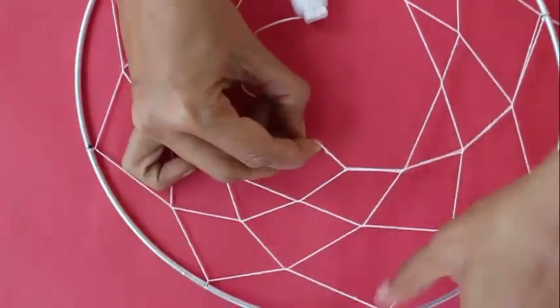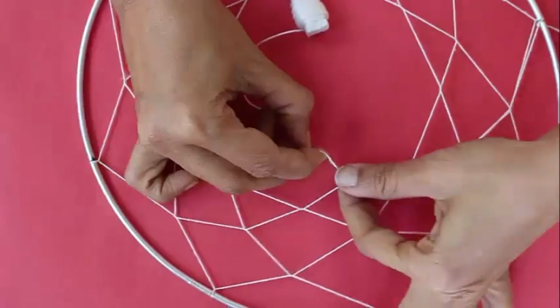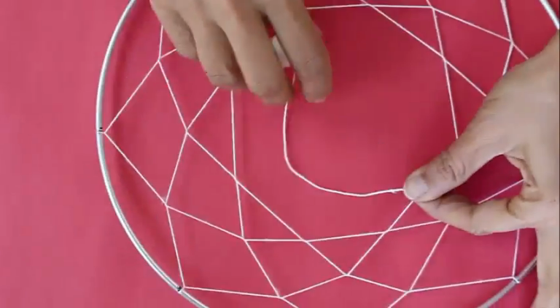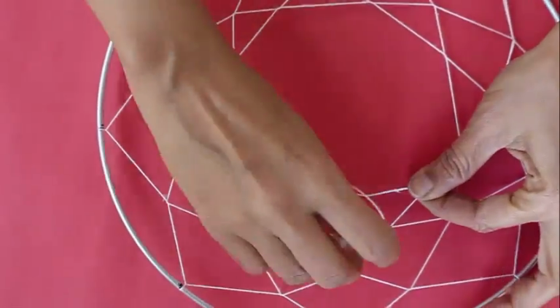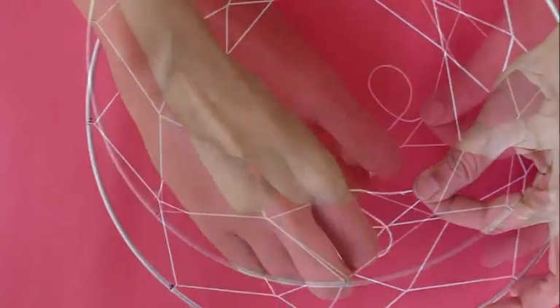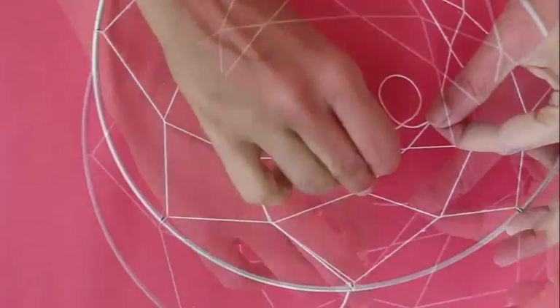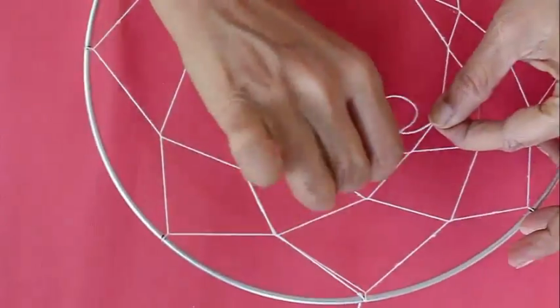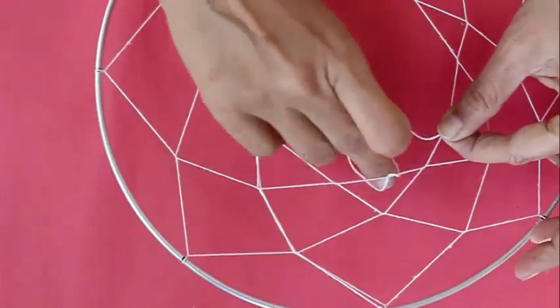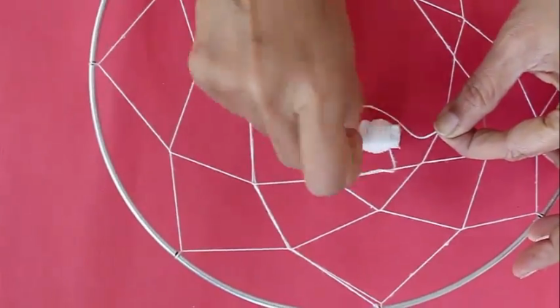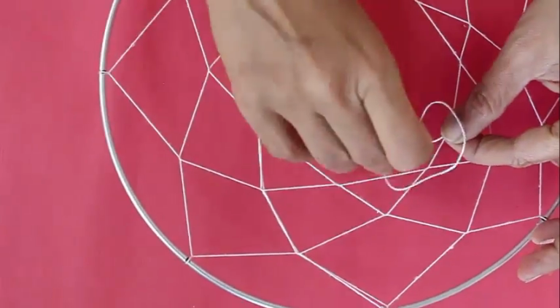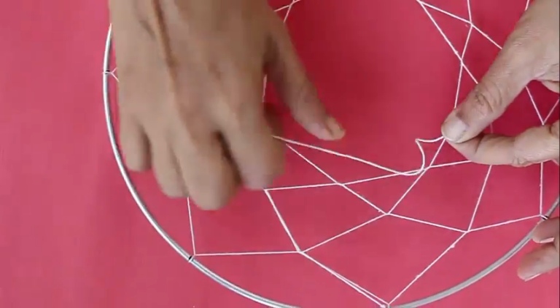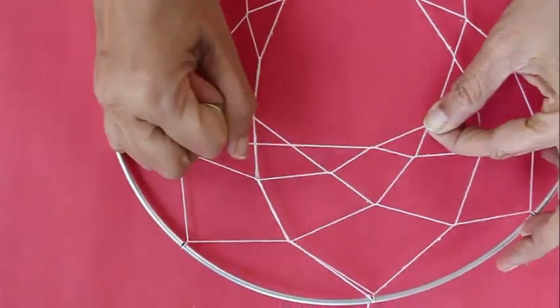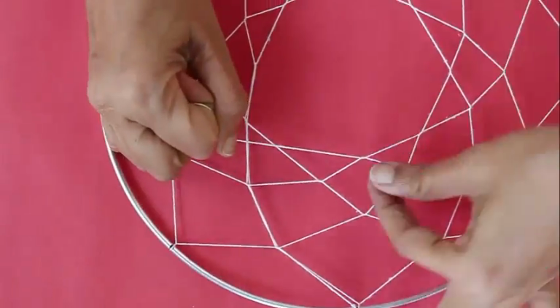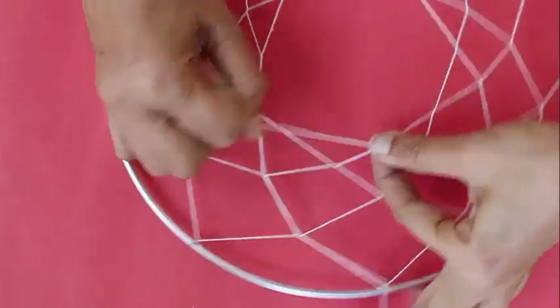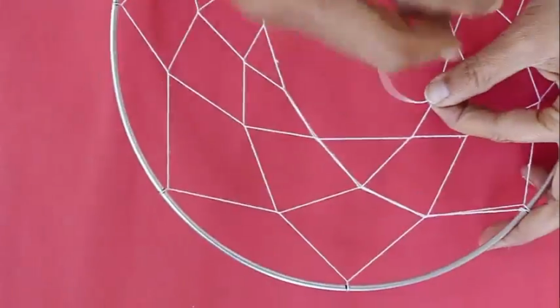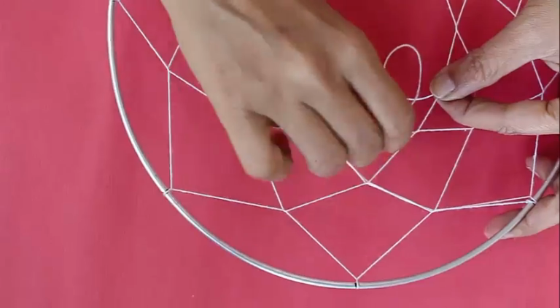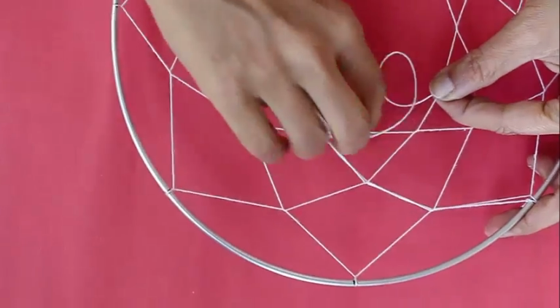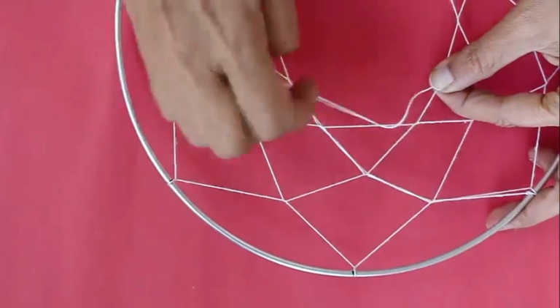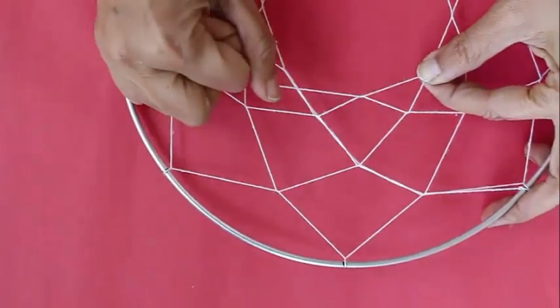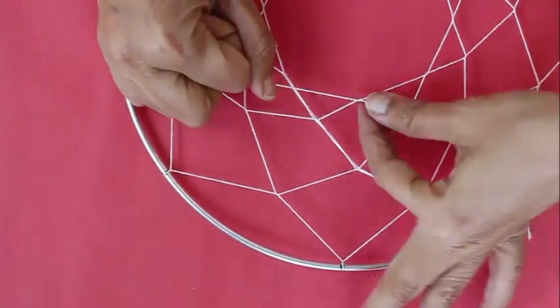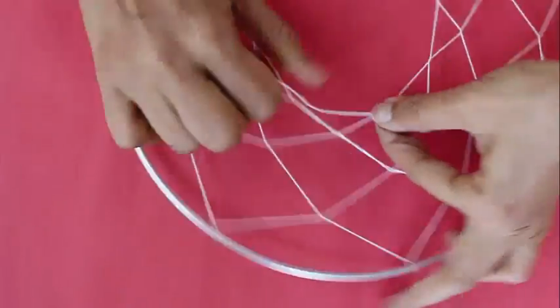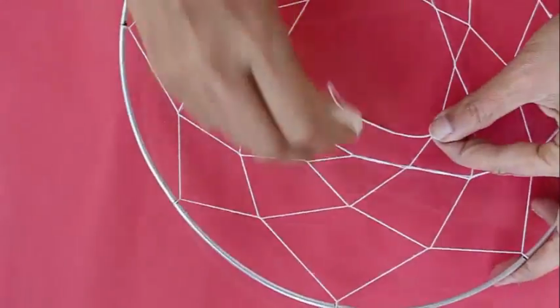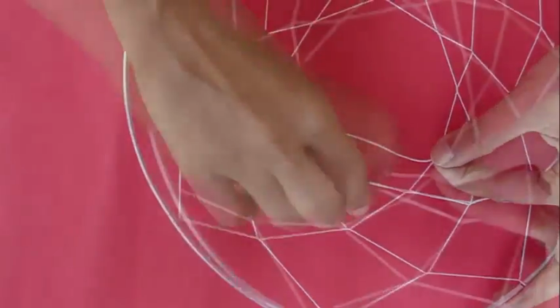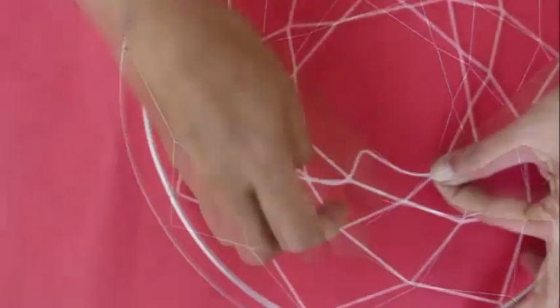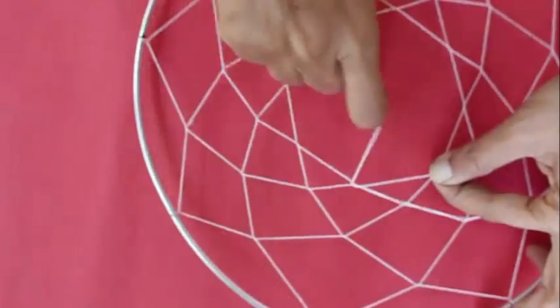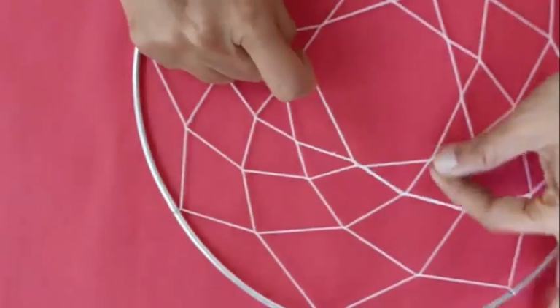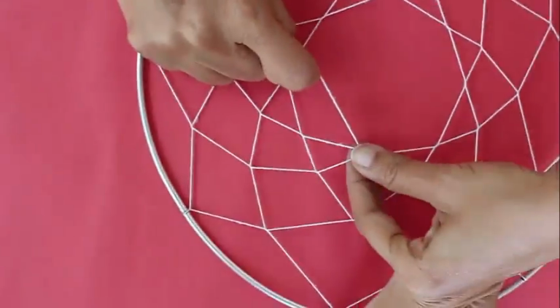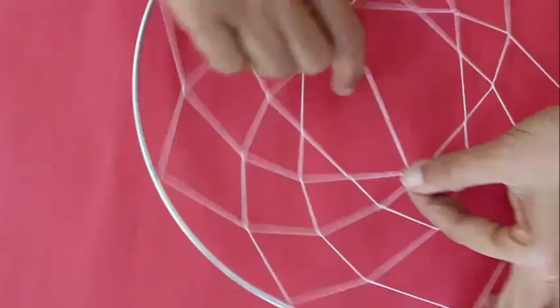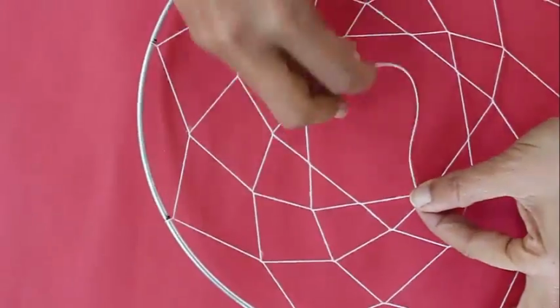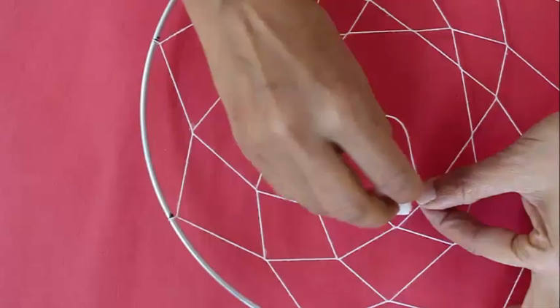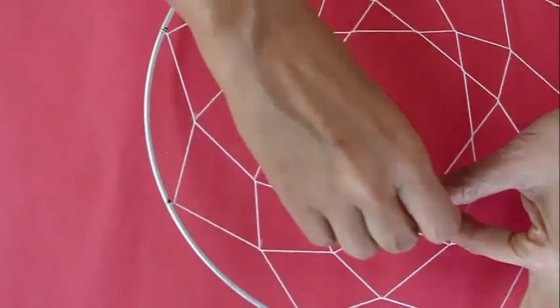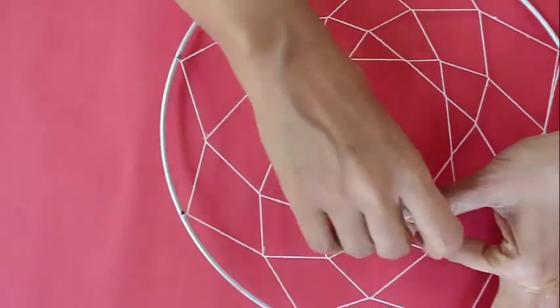Bring this knot to the center. Once again, just ordinarily weave — place the thread from the top and pull it from below, place it from the top and pull it from below. And this is the sequence.